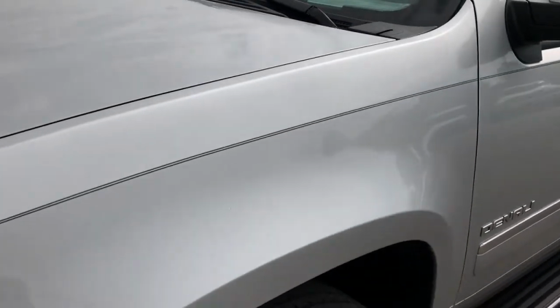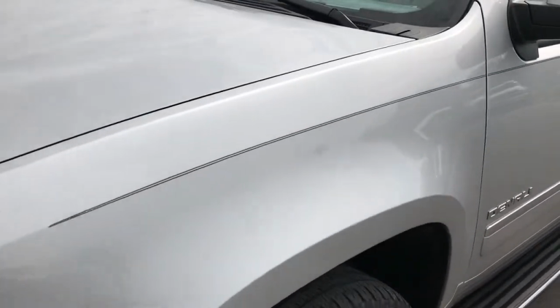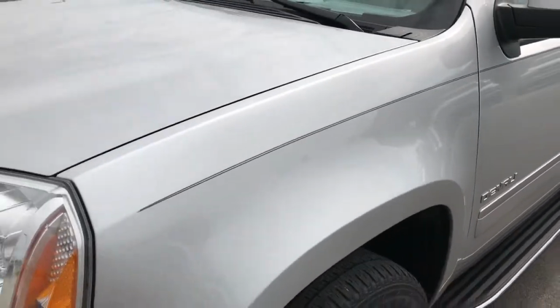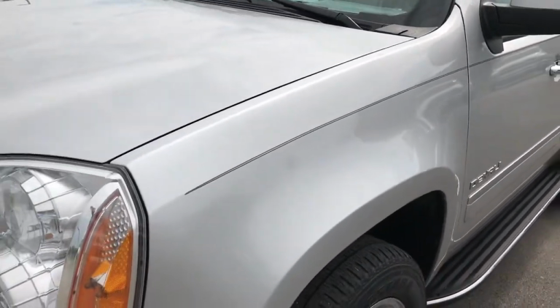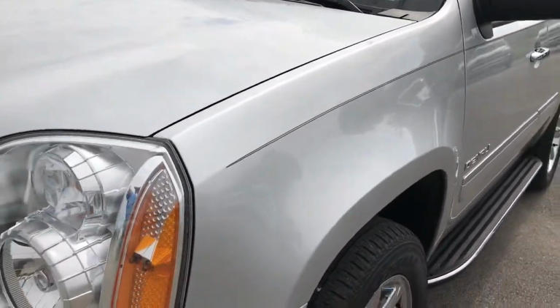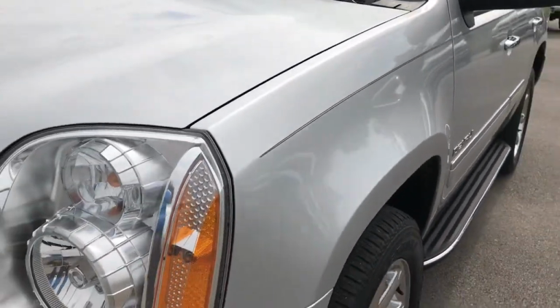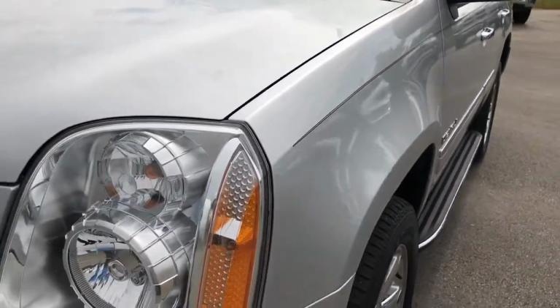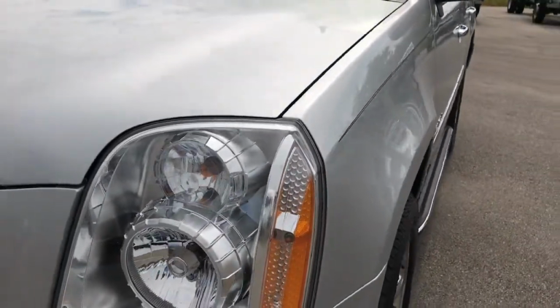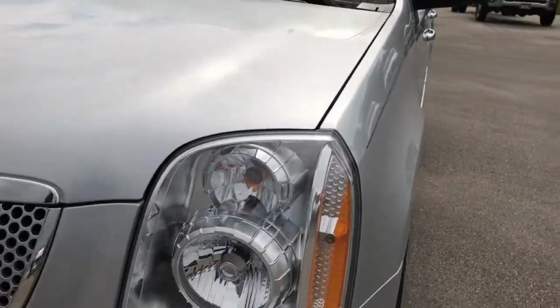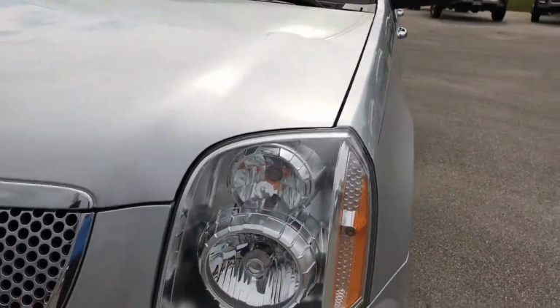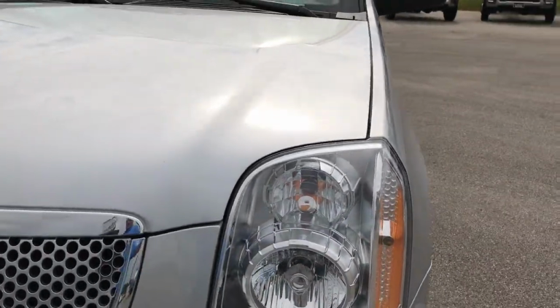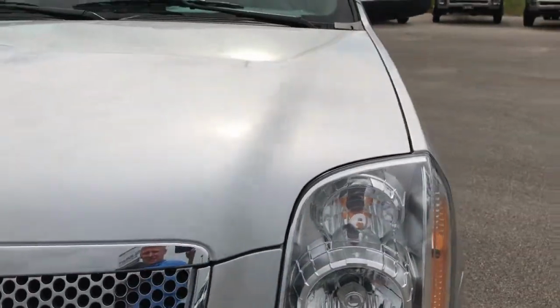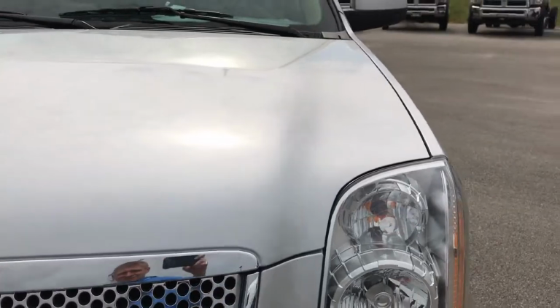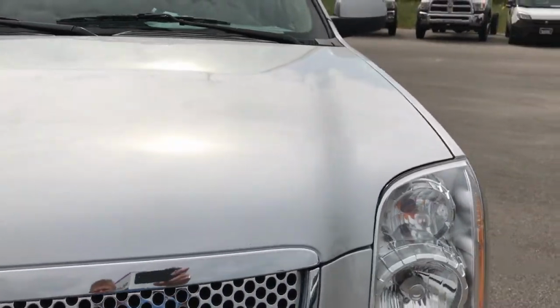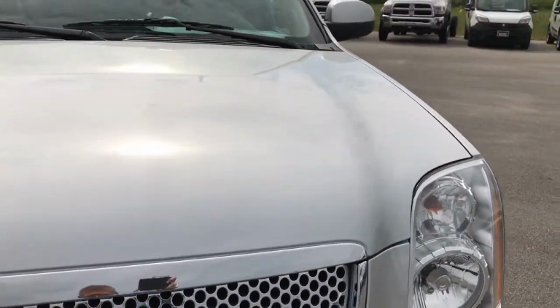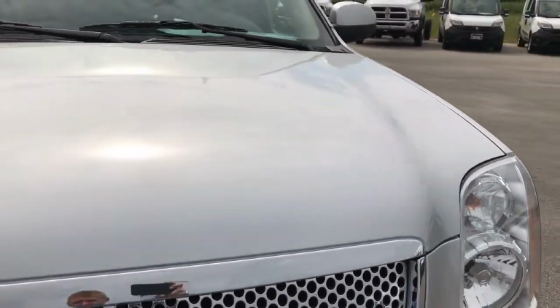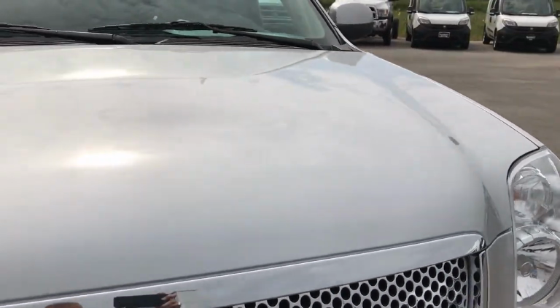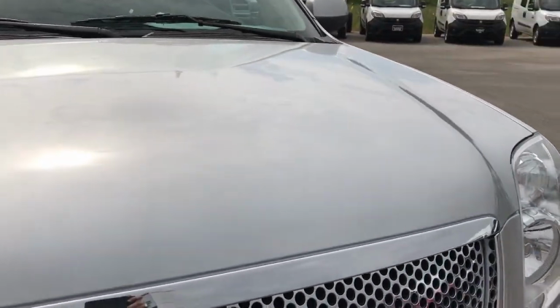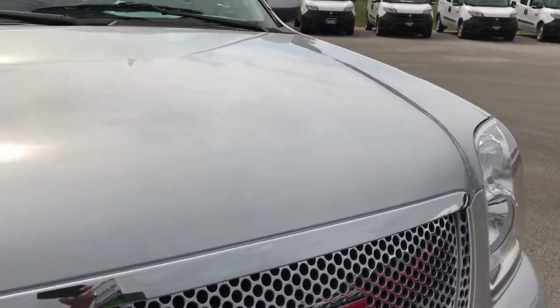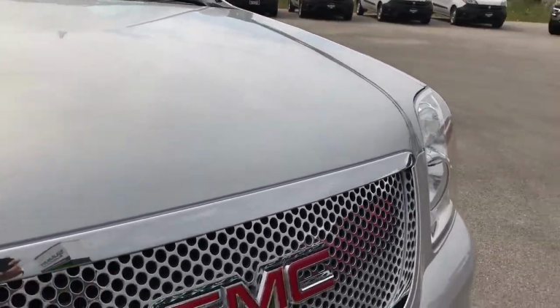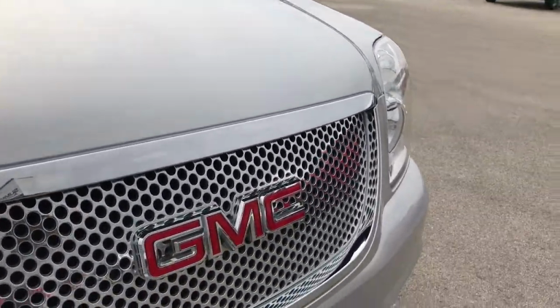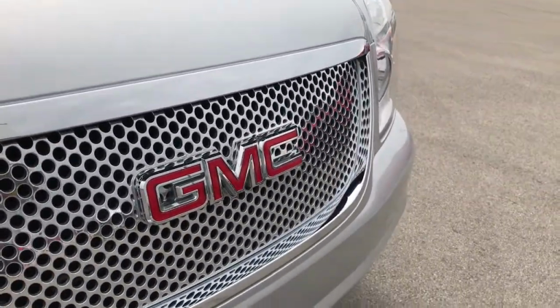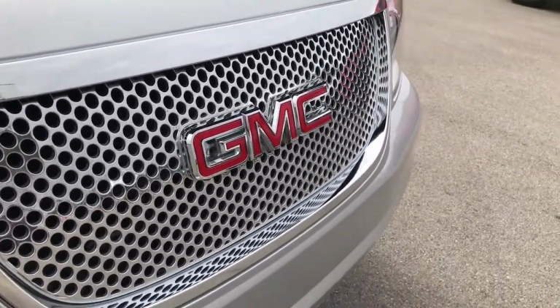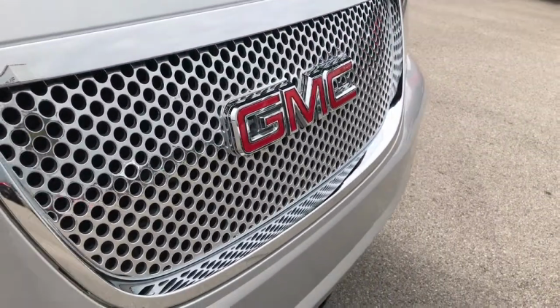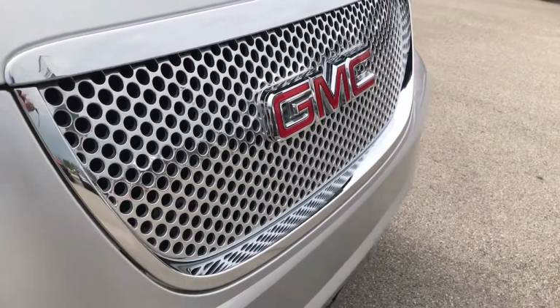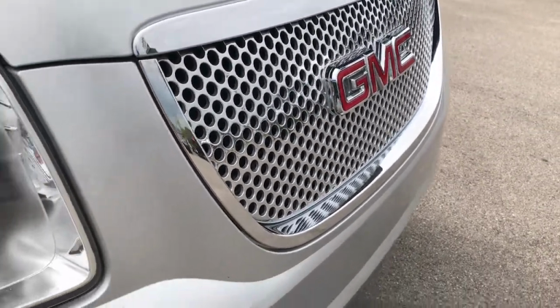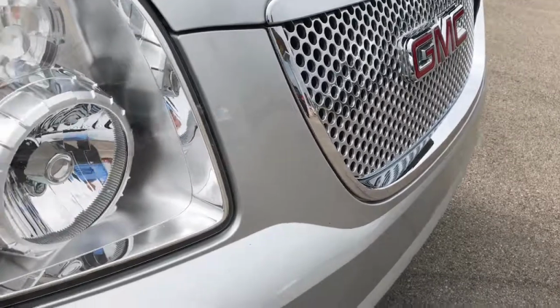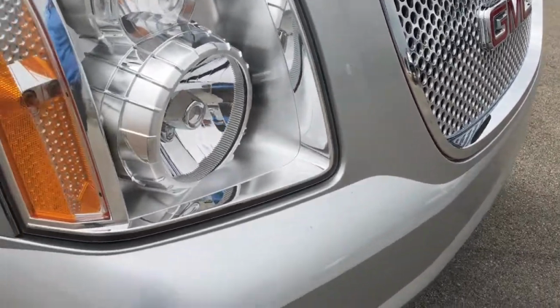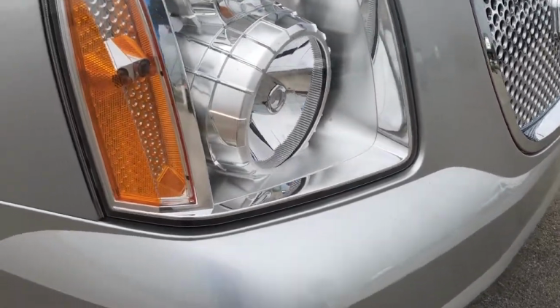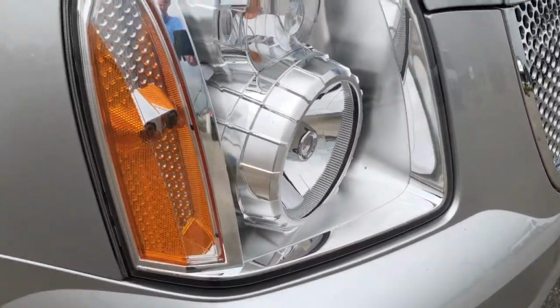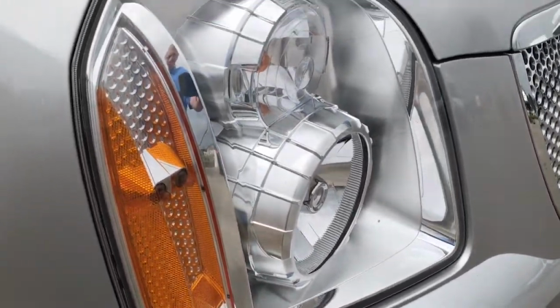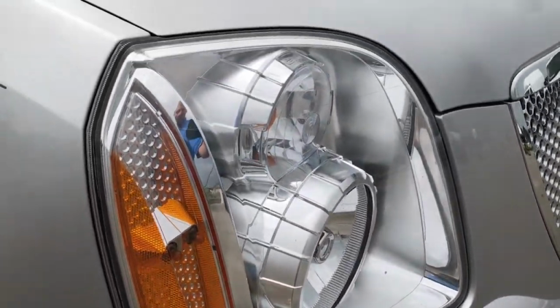Didn't see one single dent or ding on that front fender. The hood looks like it's in really nice condition, as well as the grille and emblems. Headlights are nice and clear.